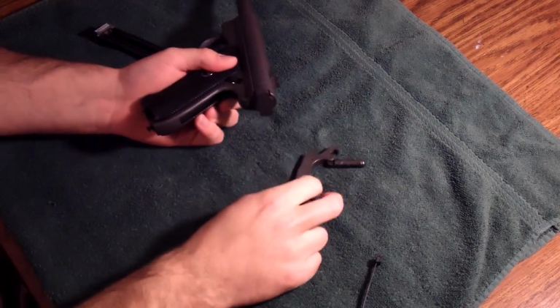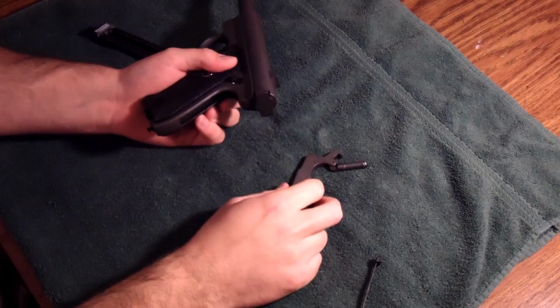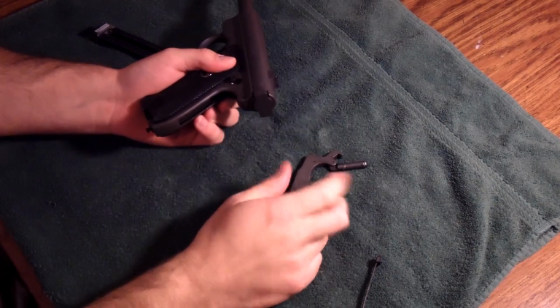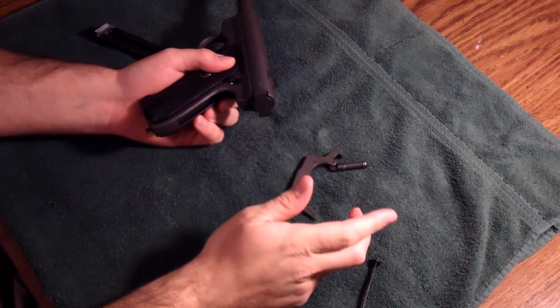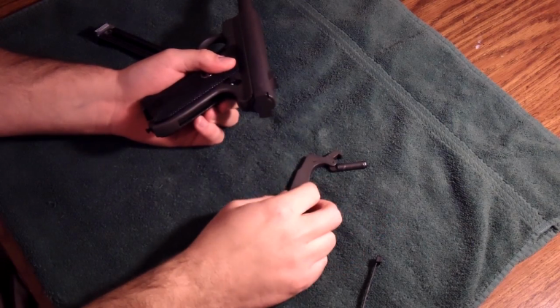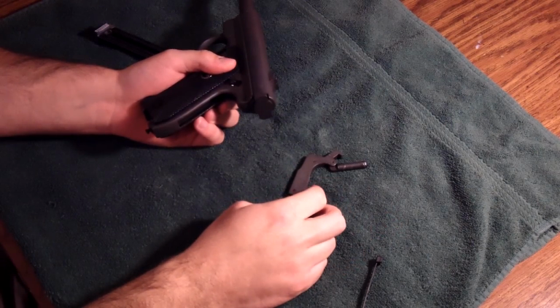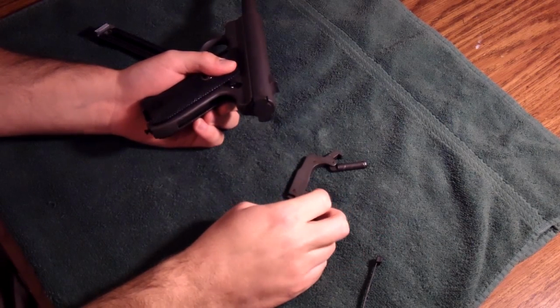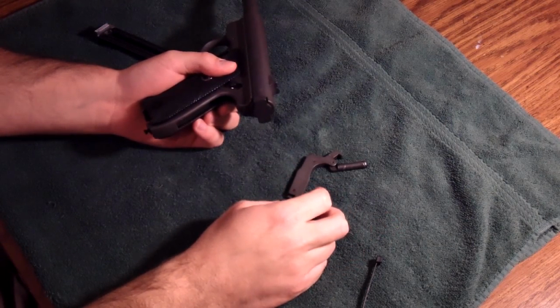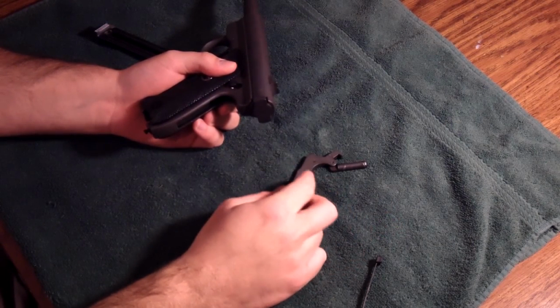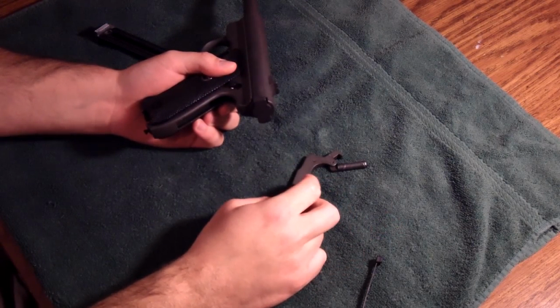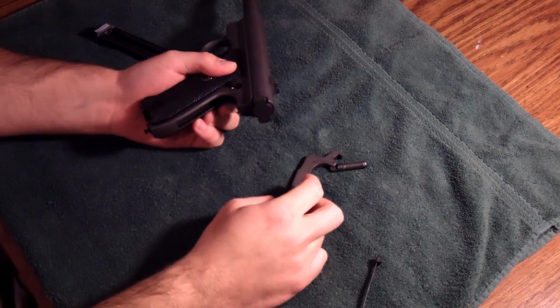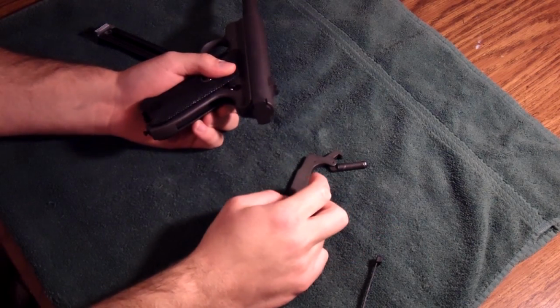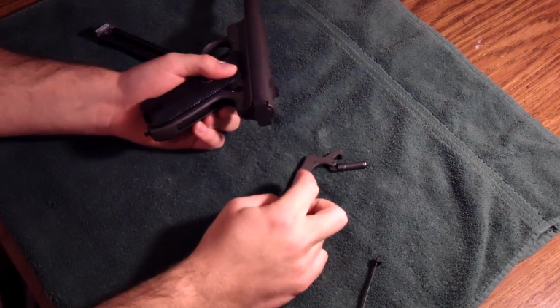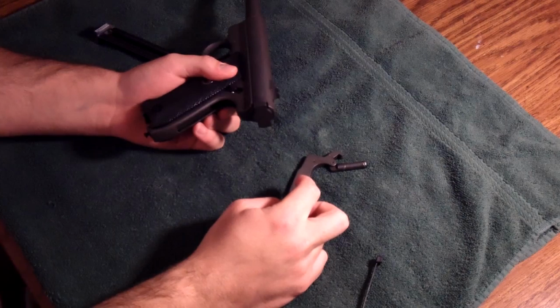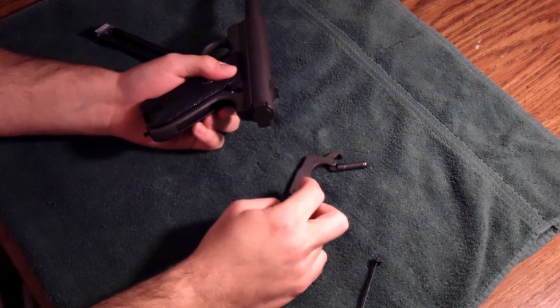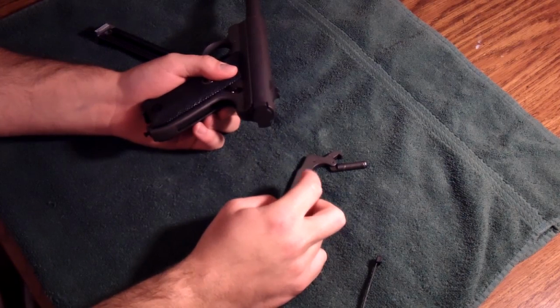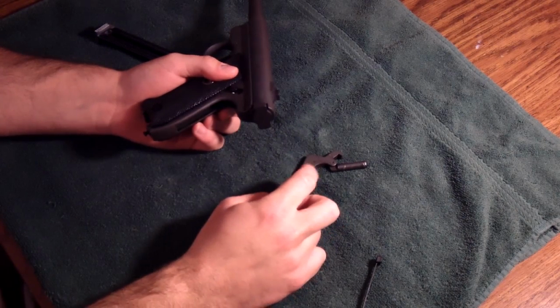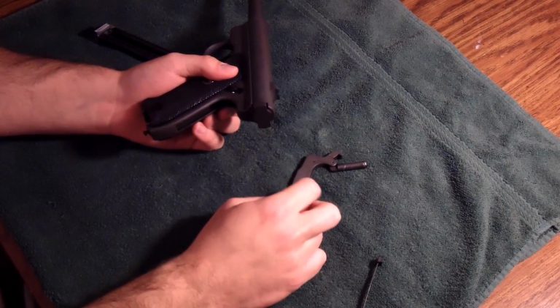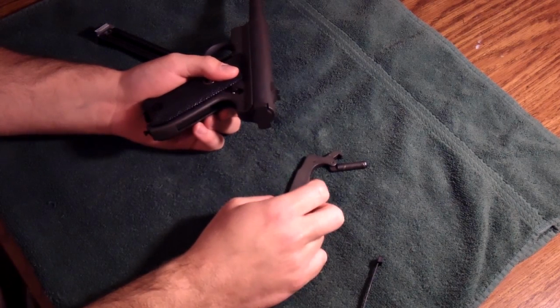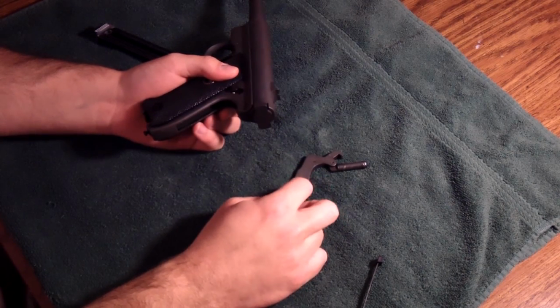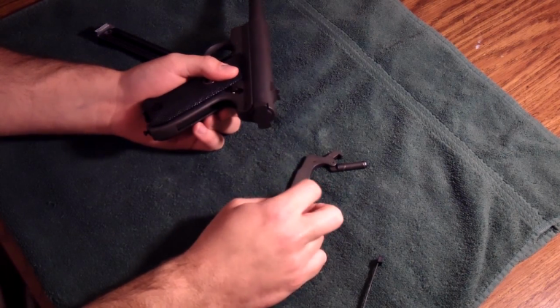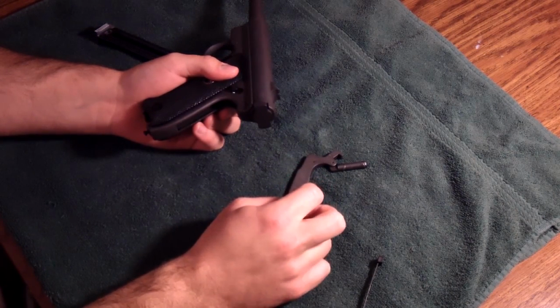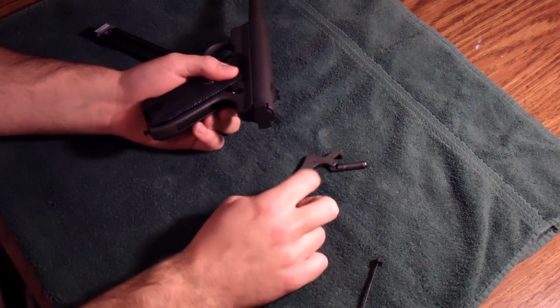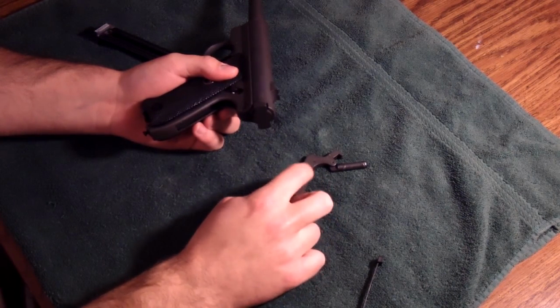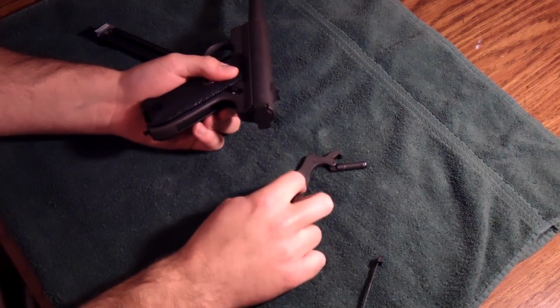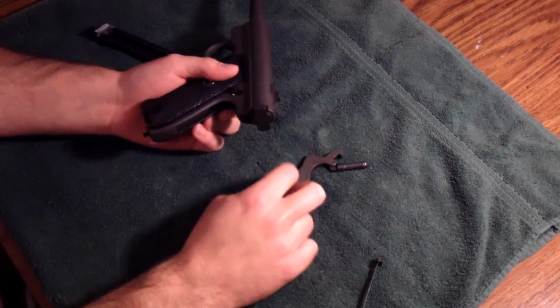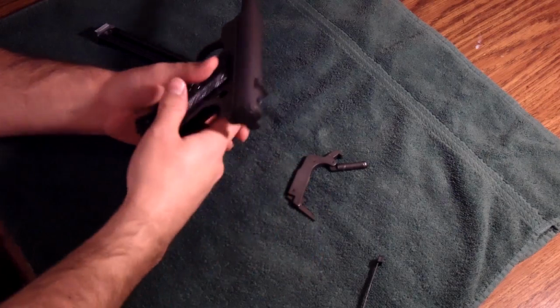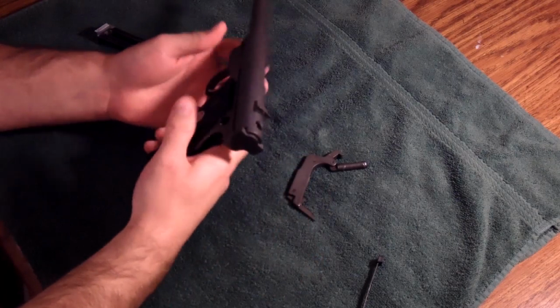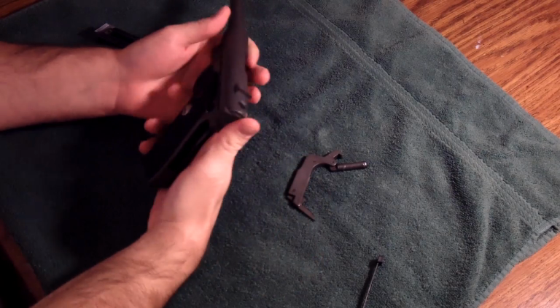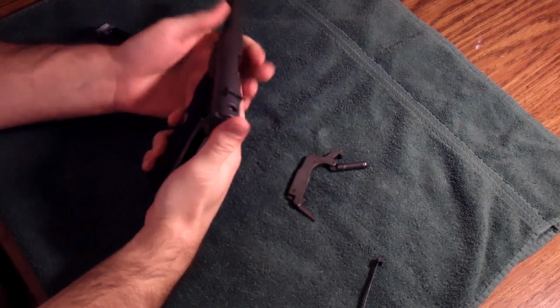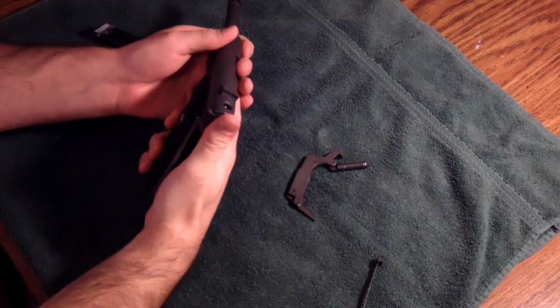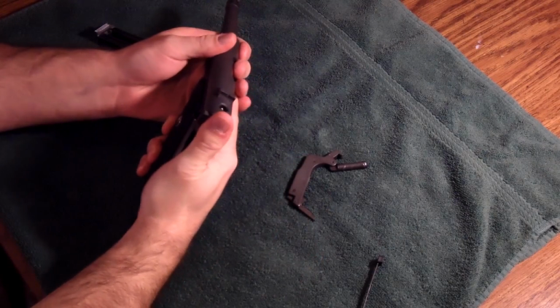Mine comes out pretty easy because it's kind of an older gun and it's been disassembled several times. When your gun is newer or you haven't disassembled it very much, that can be a beast to get out. But mine comes out pretty easy because I've disassembled it a bunch of times.